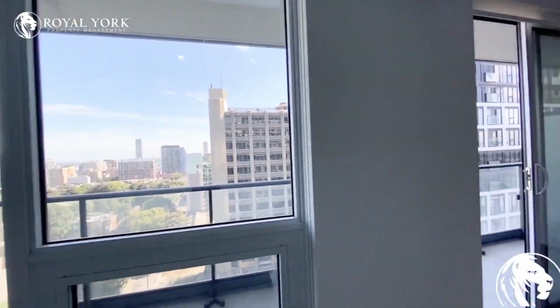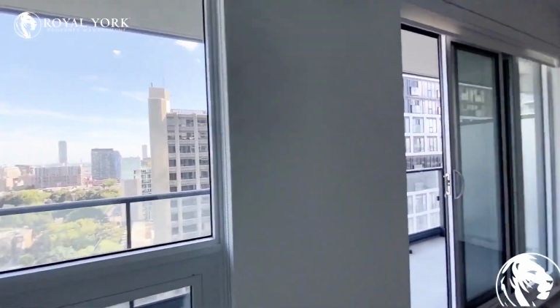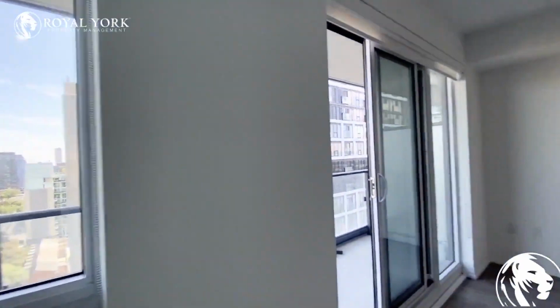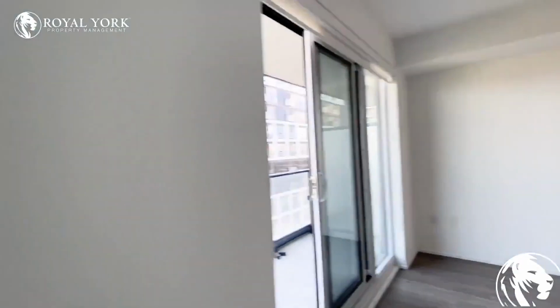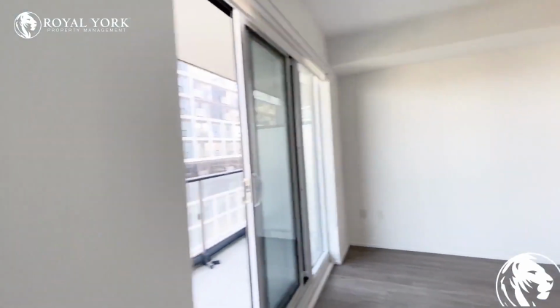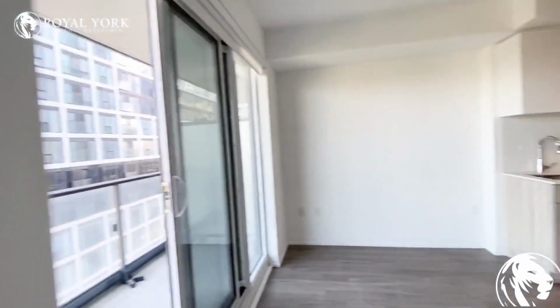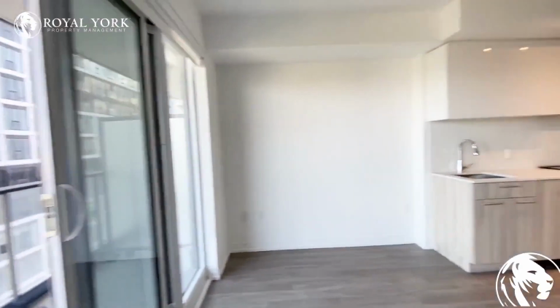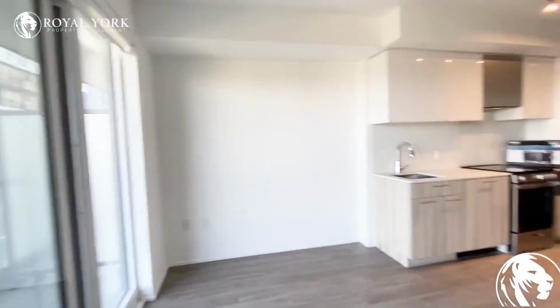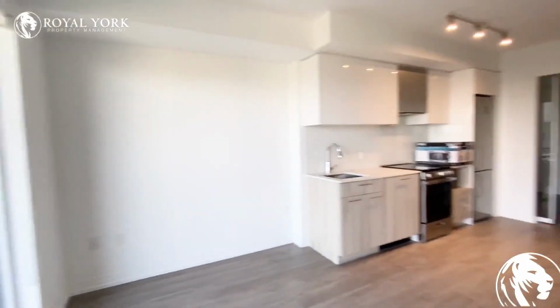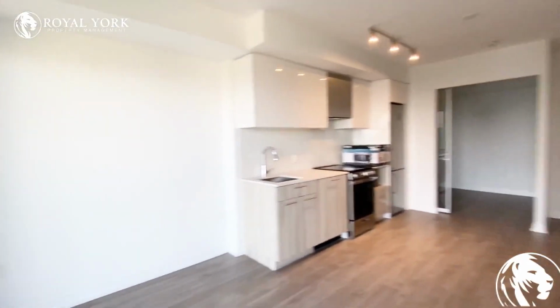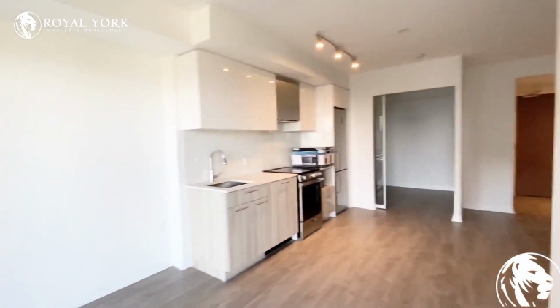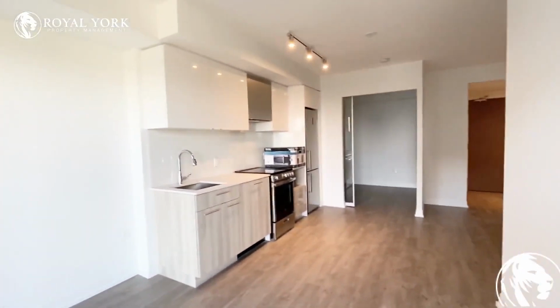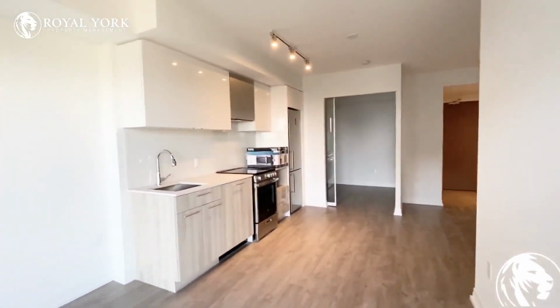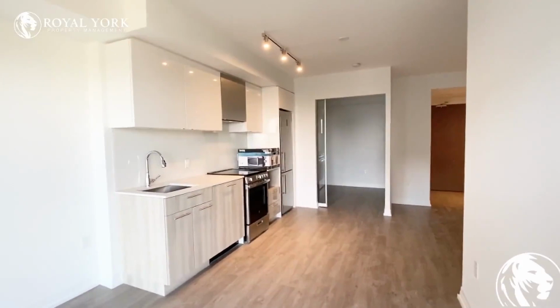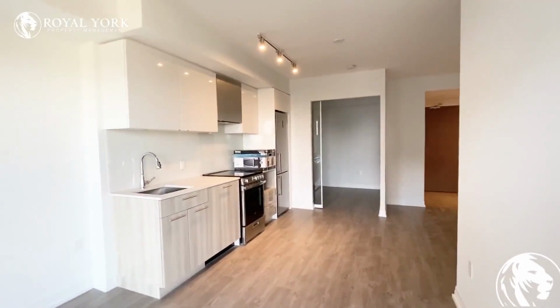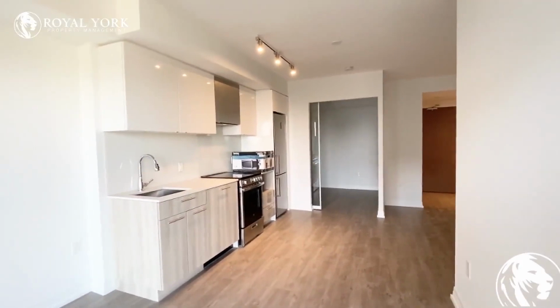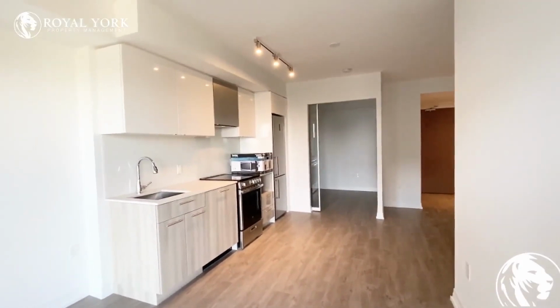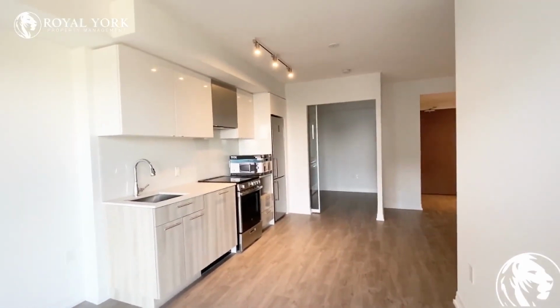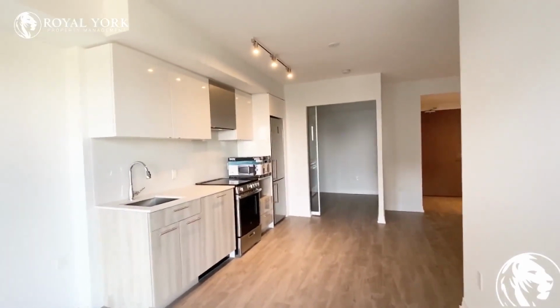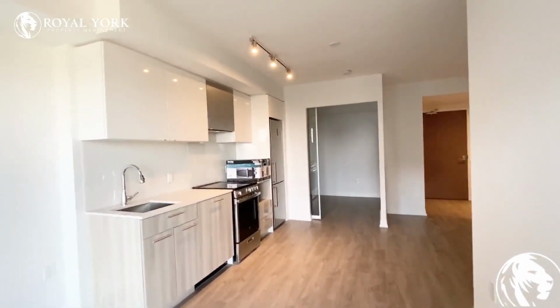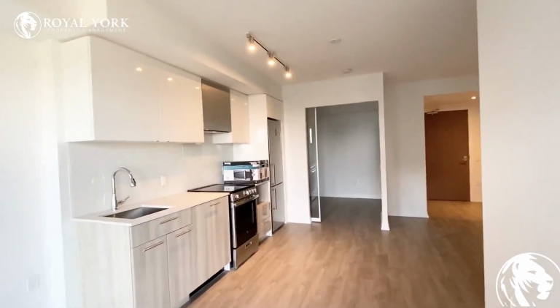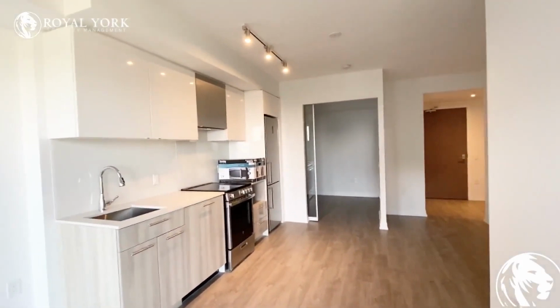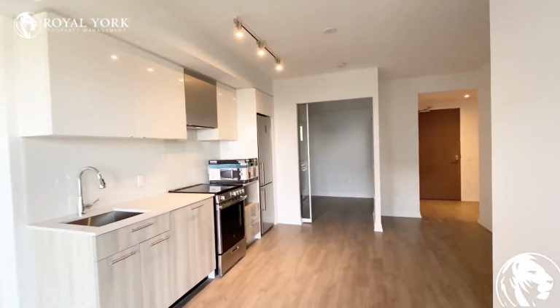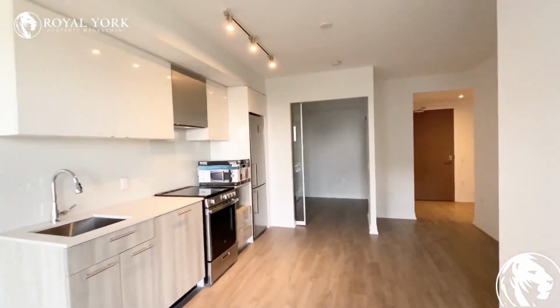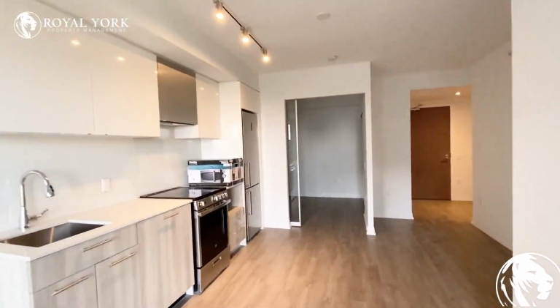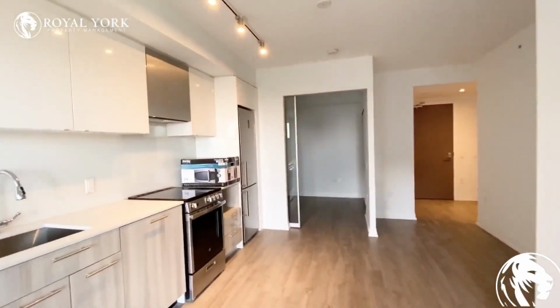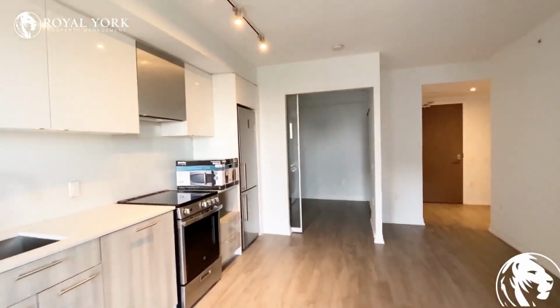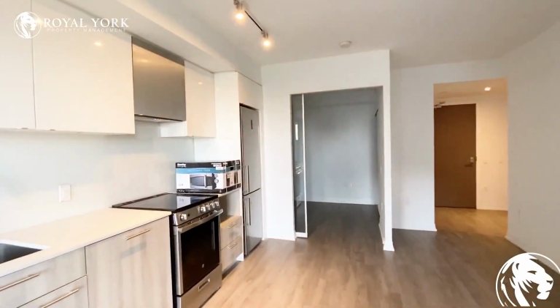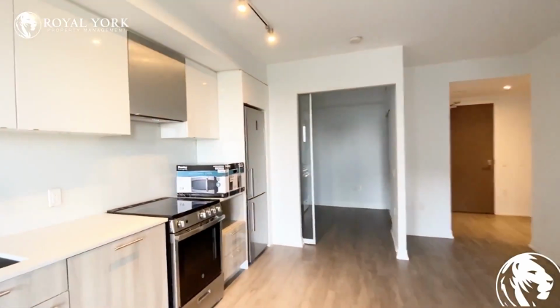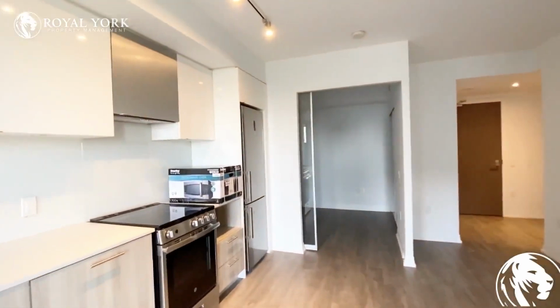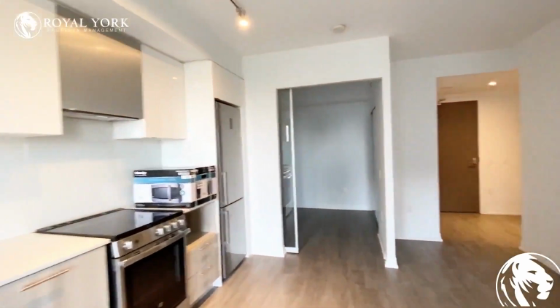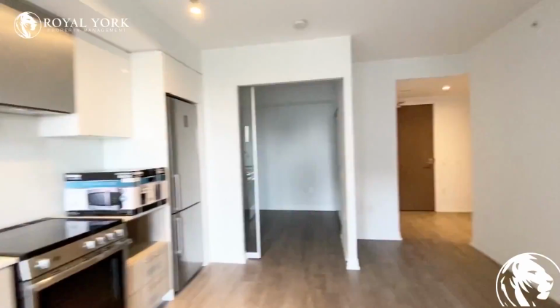If you are interested in this unit, Rolyork Property Management would be happy to assist you. Feel free to contact us and have a great day.